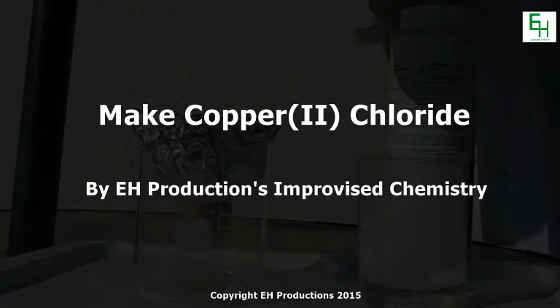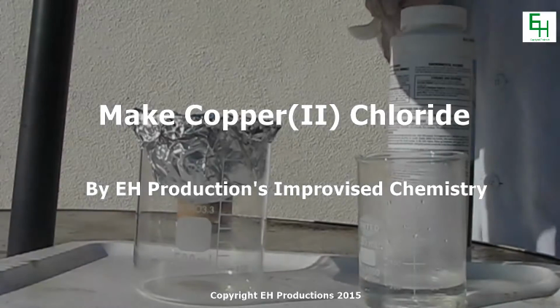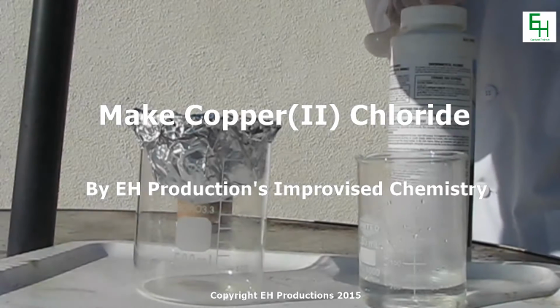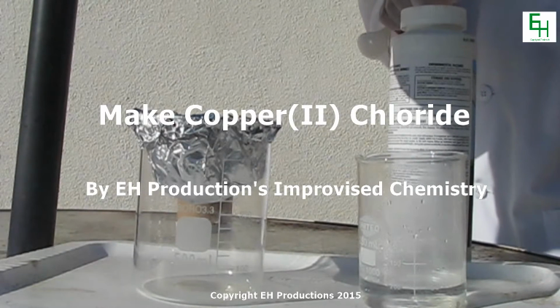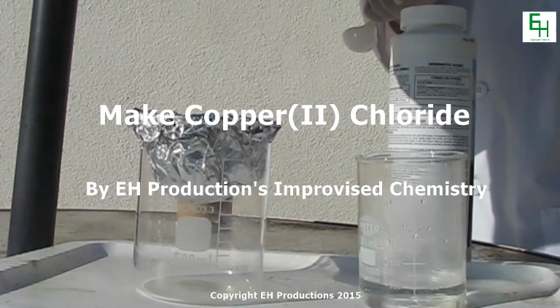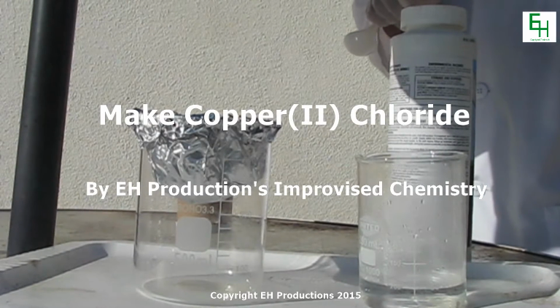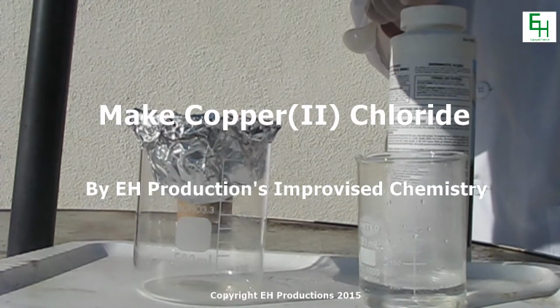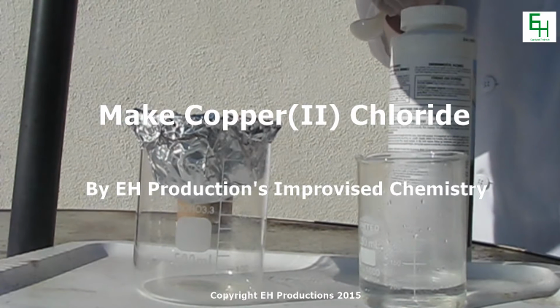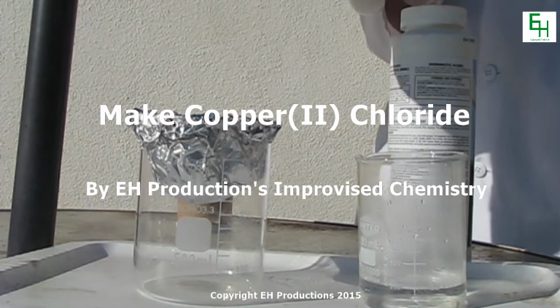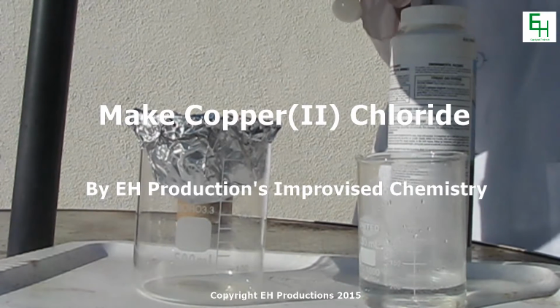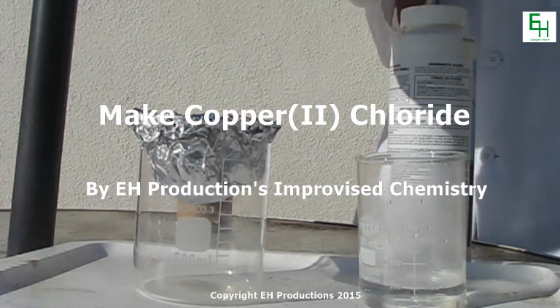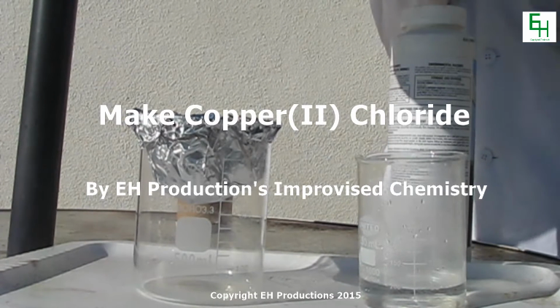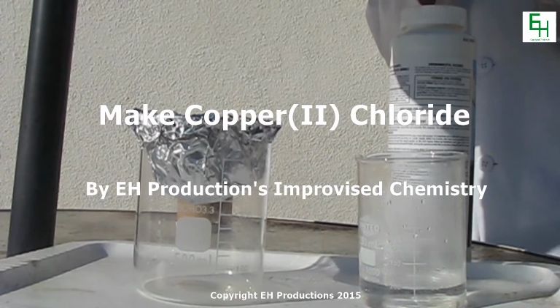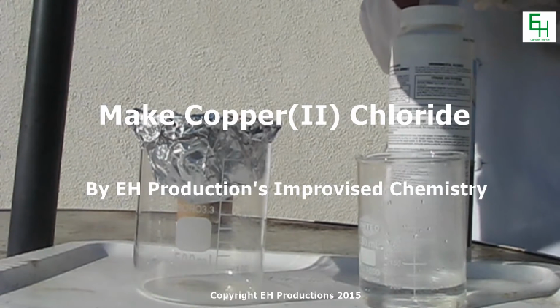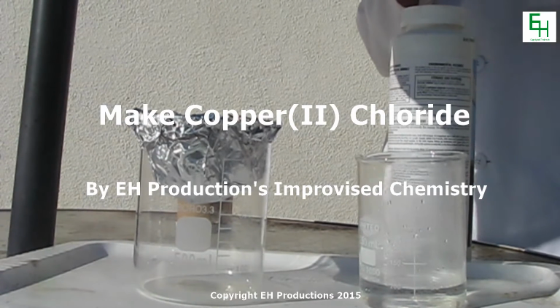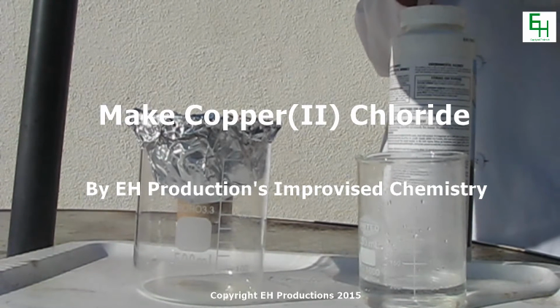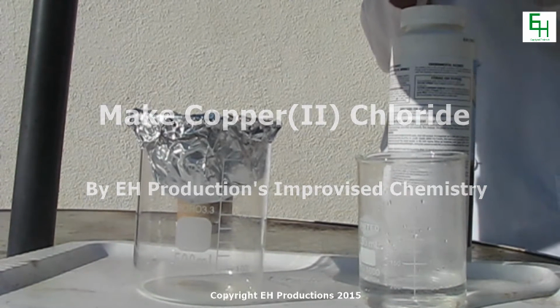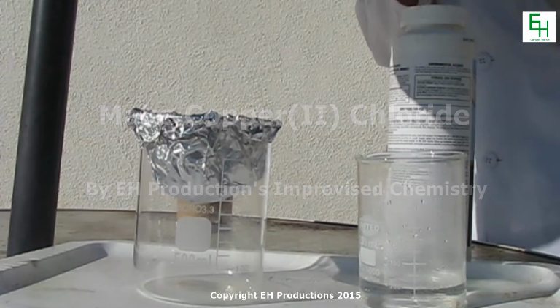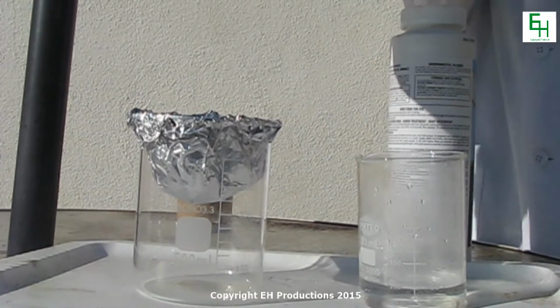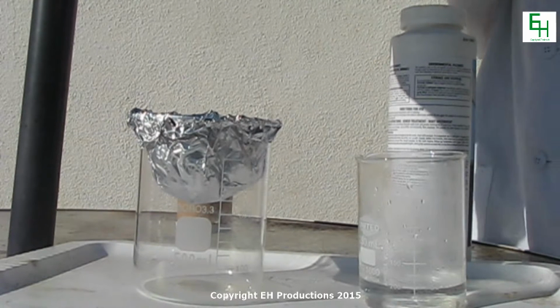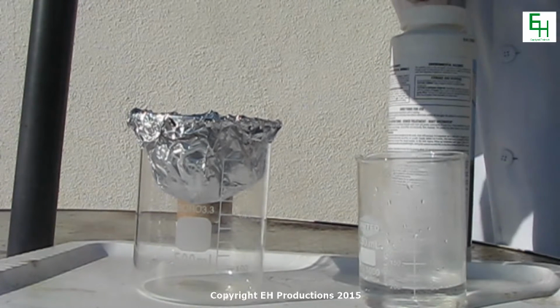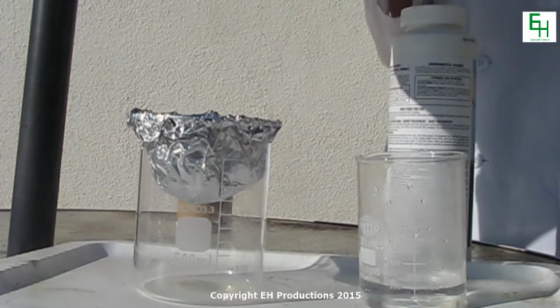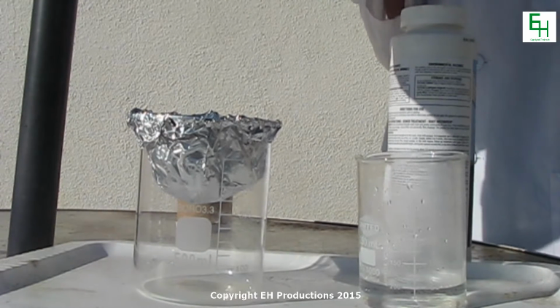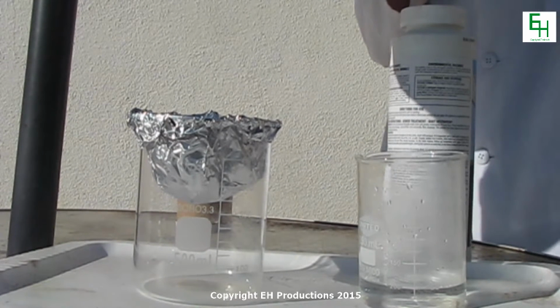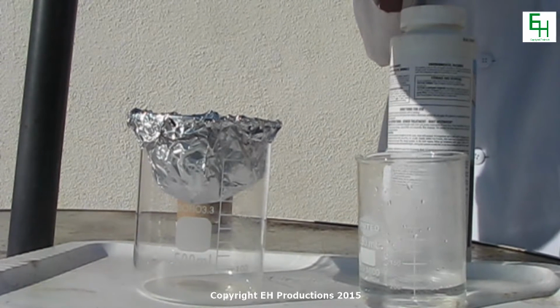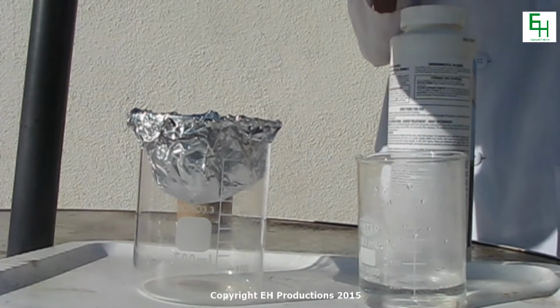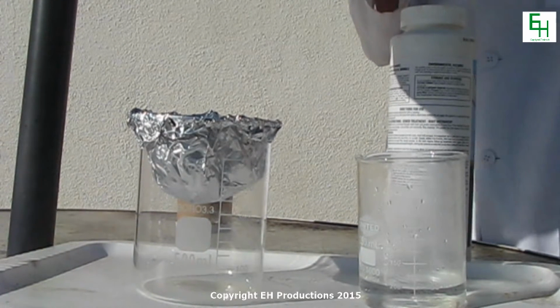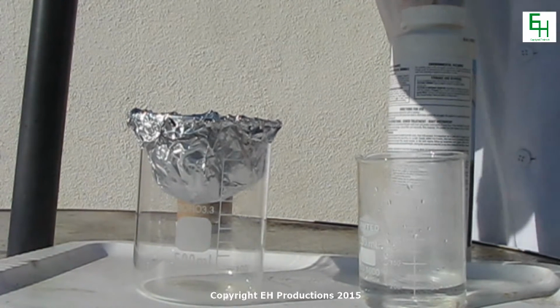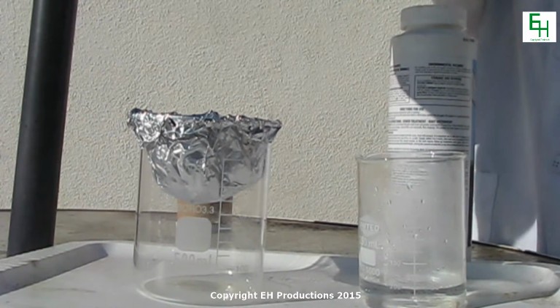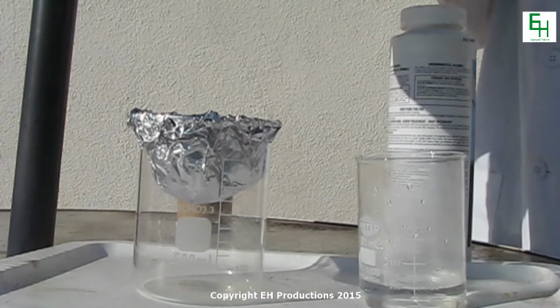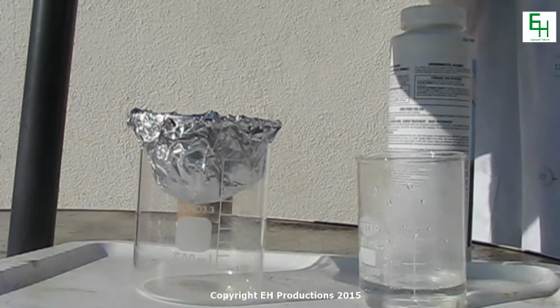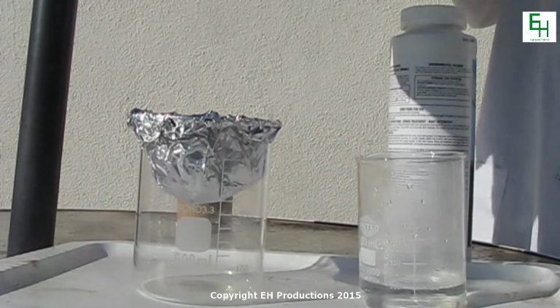Hello, welcome to Improvised Chemistry. Today I'll be teaching you how to make some copper chloride. We did this in a previous video but the results weren't the best, so we're going to be doing it again and be a lot more successful this time.